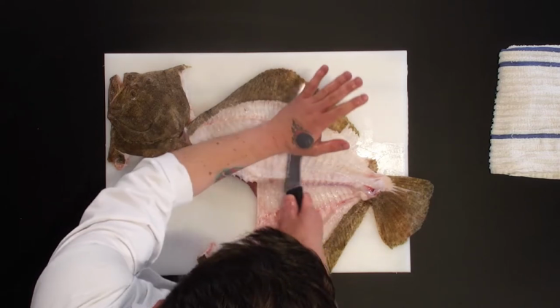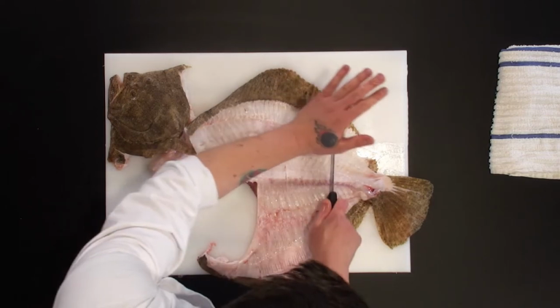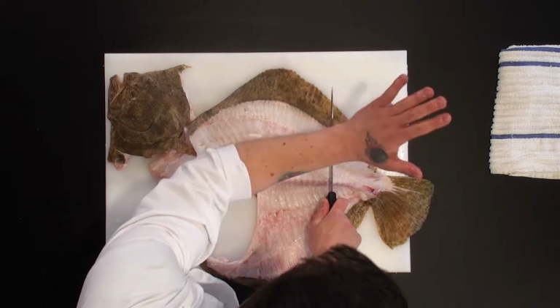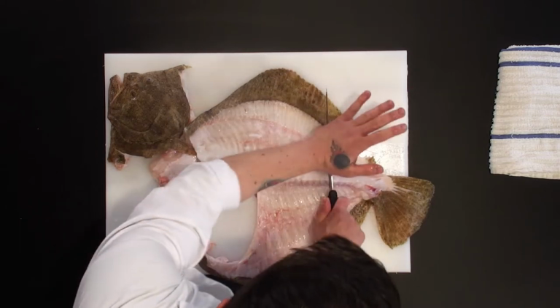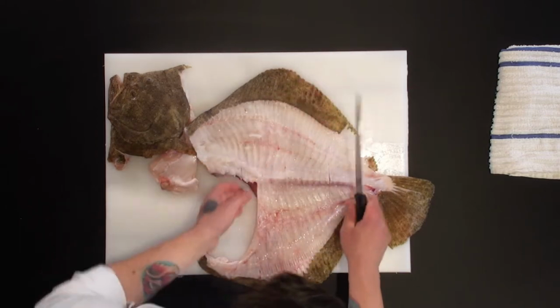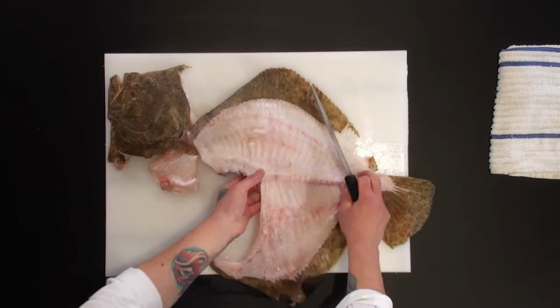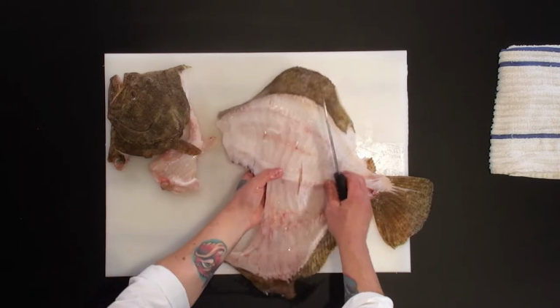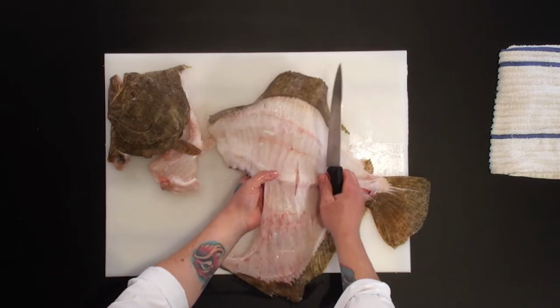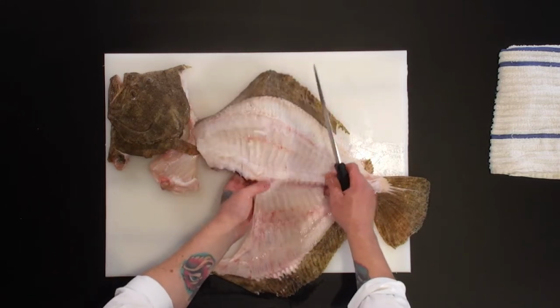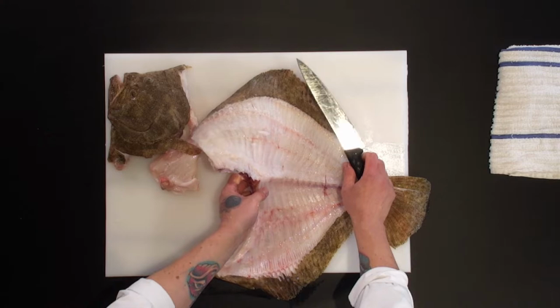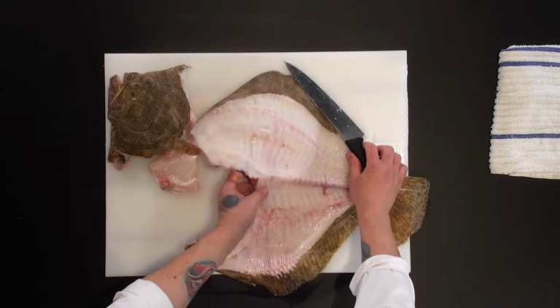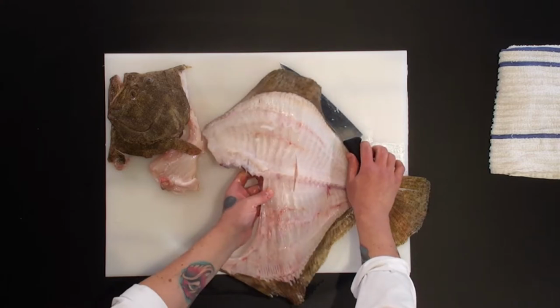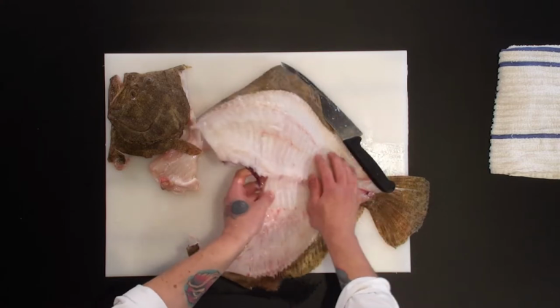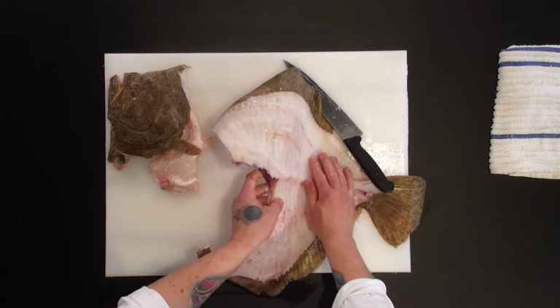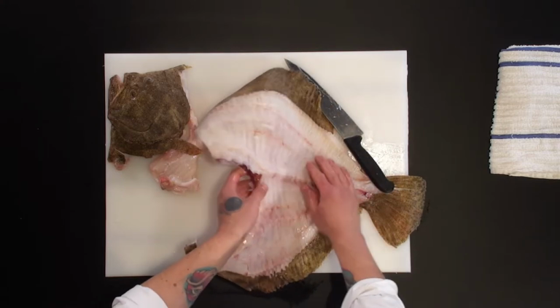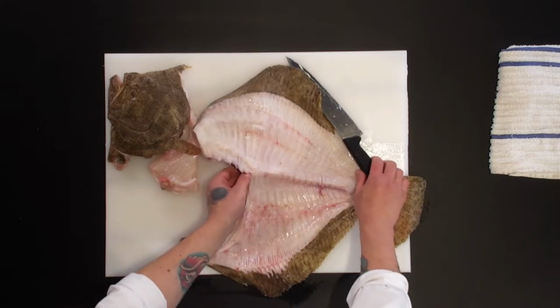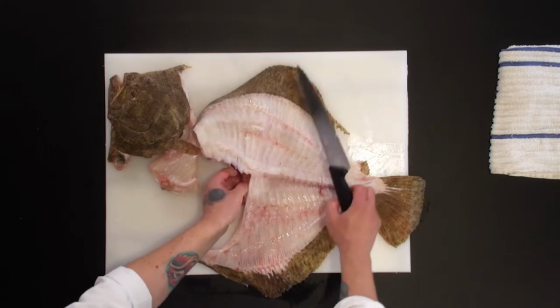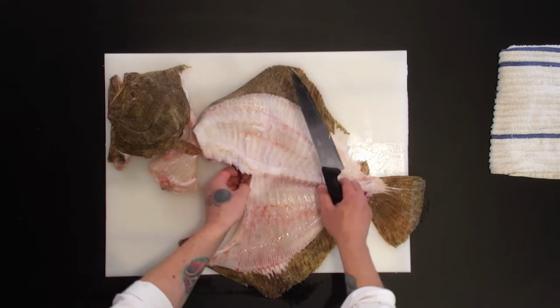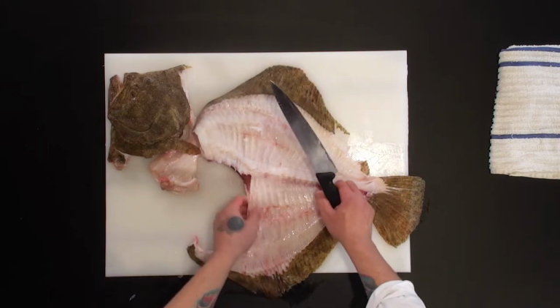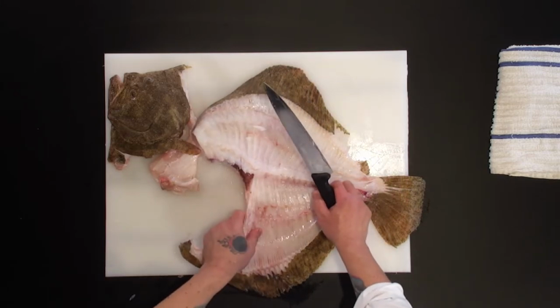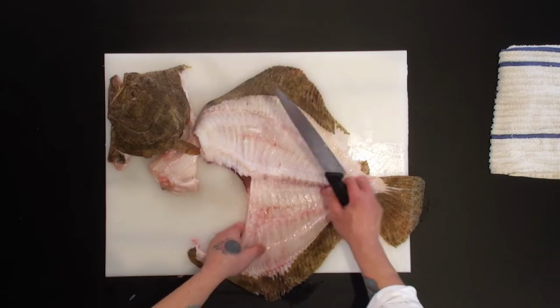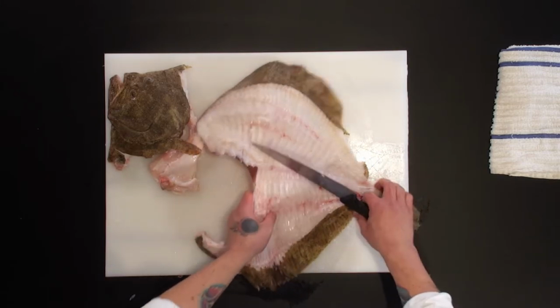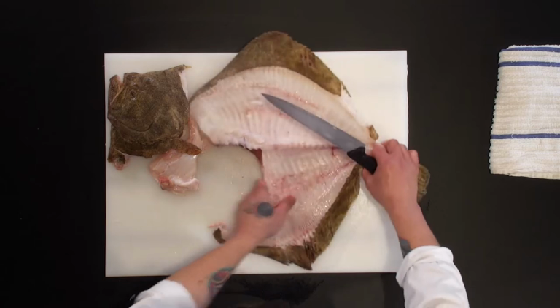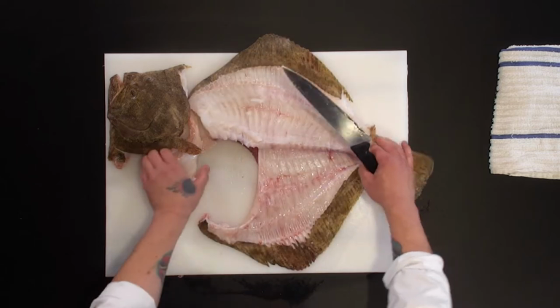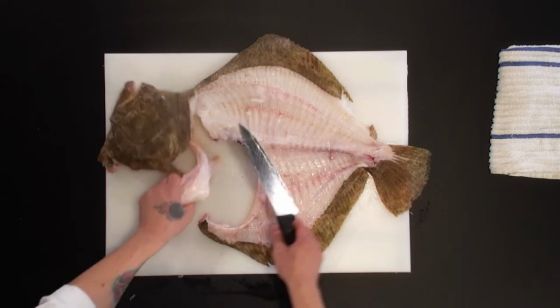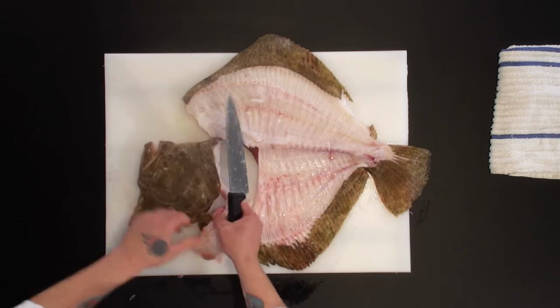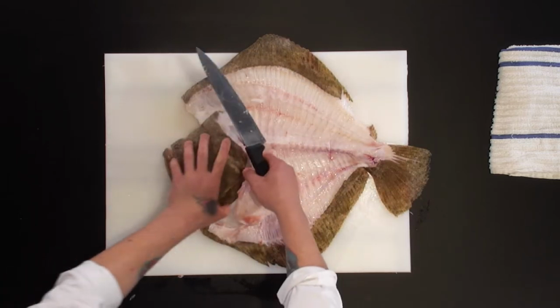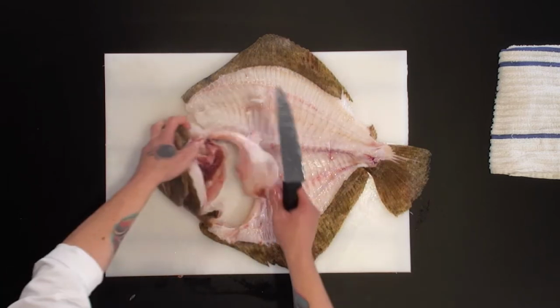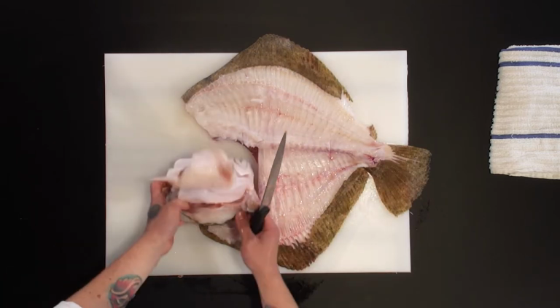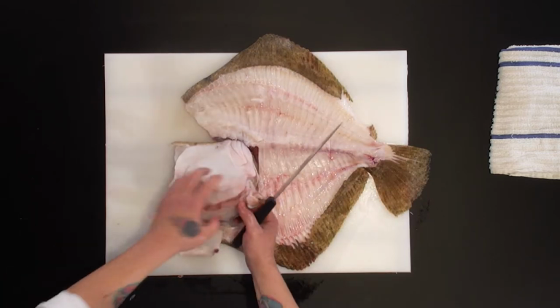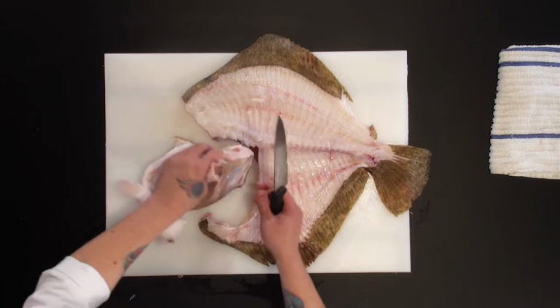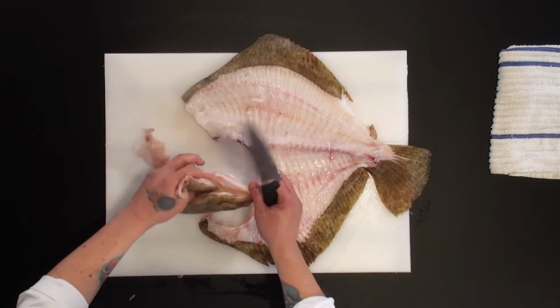Crack the spine. Now I'm not going to show you guys, but we're going to wash out the bloodline, so we're going to have the holes inside the room — imagine we clean them up. Then just remove the gills.